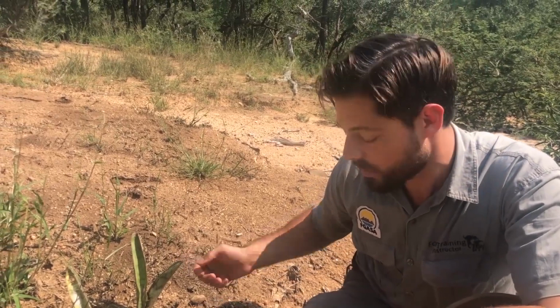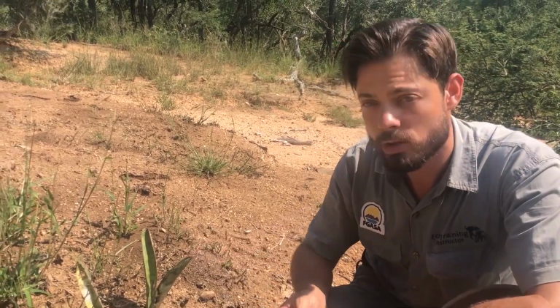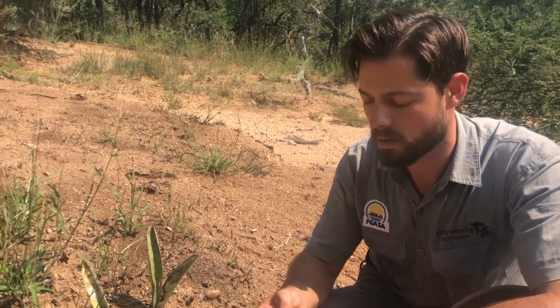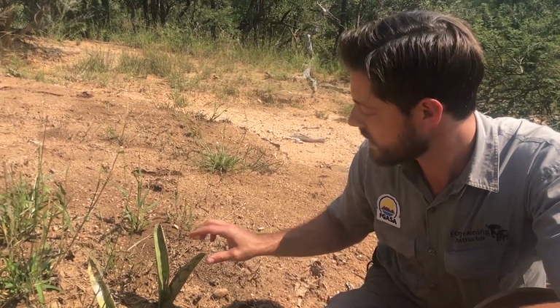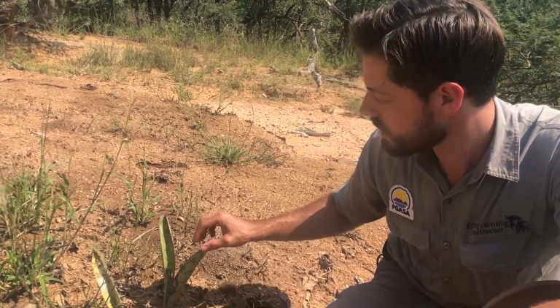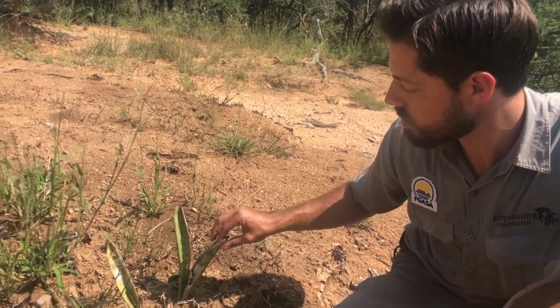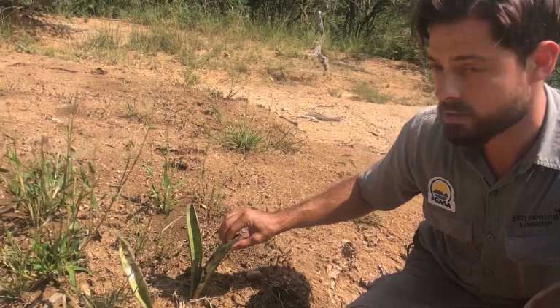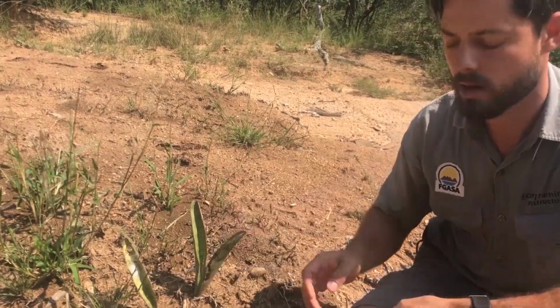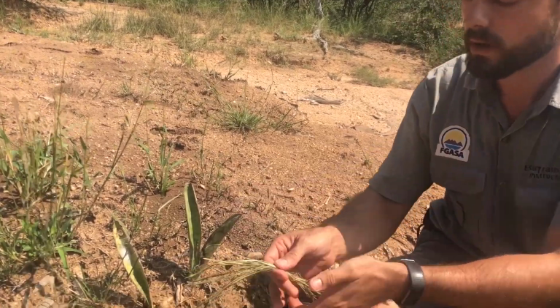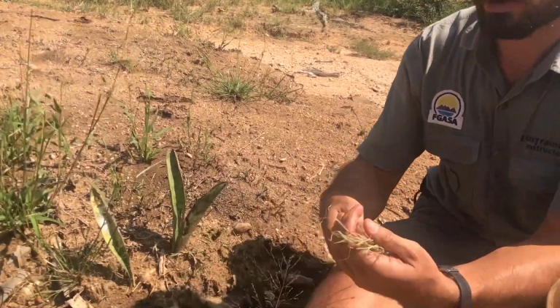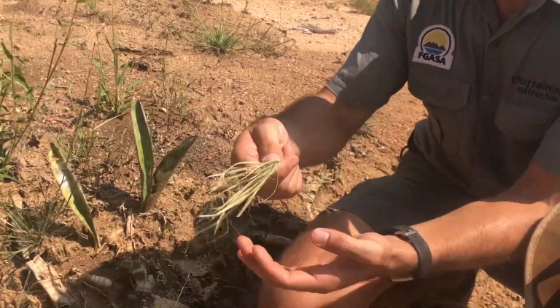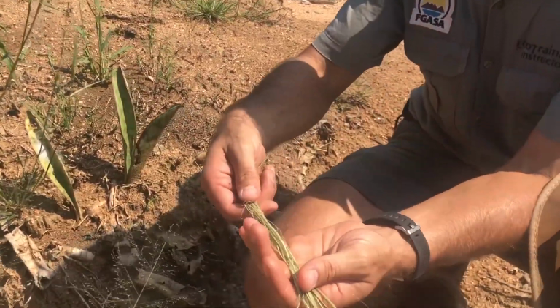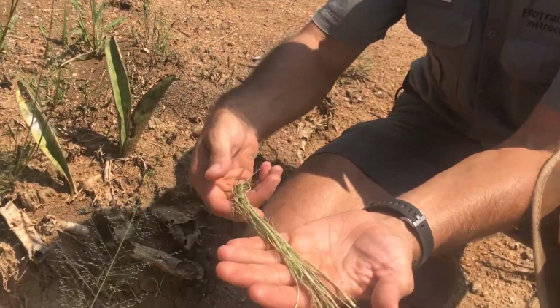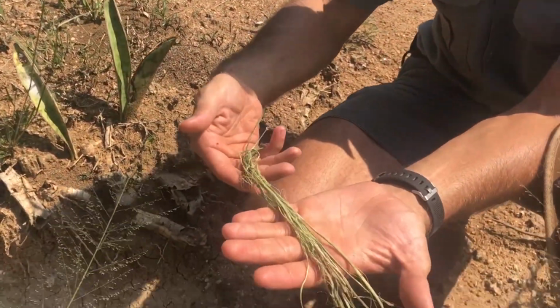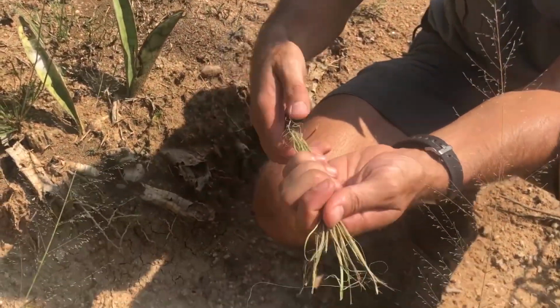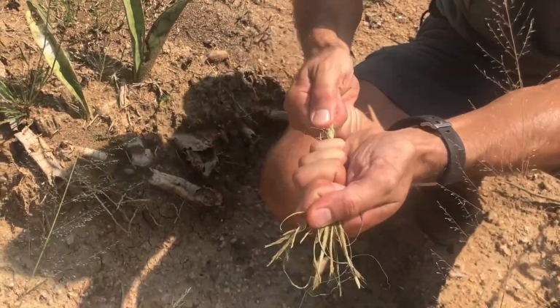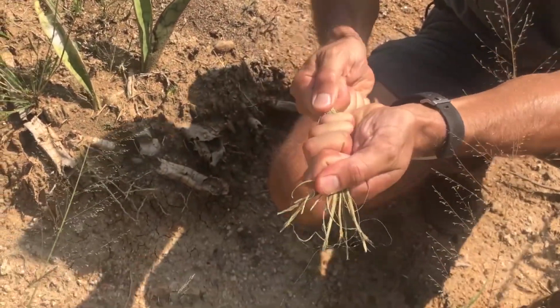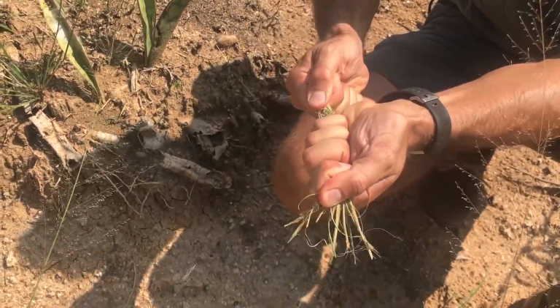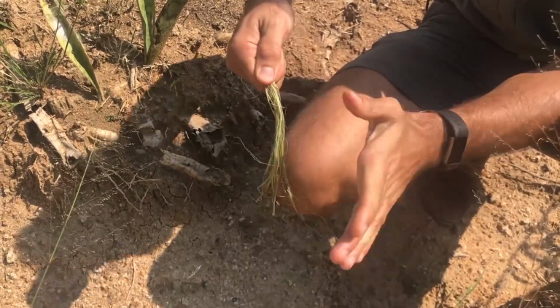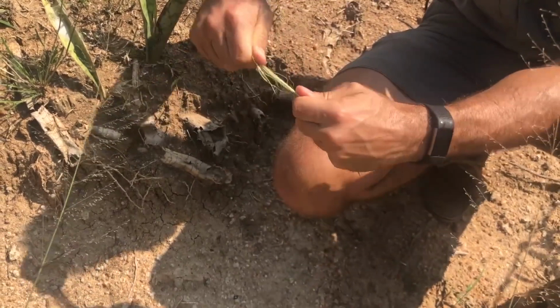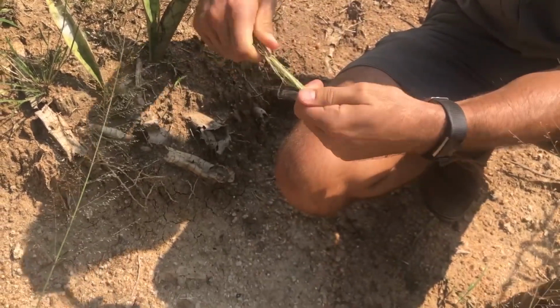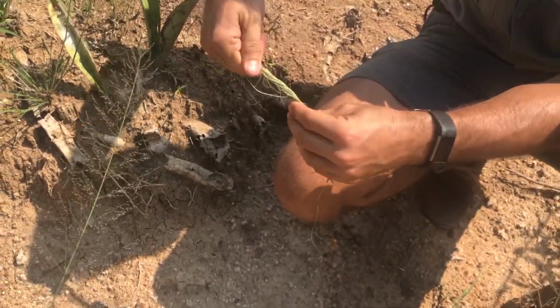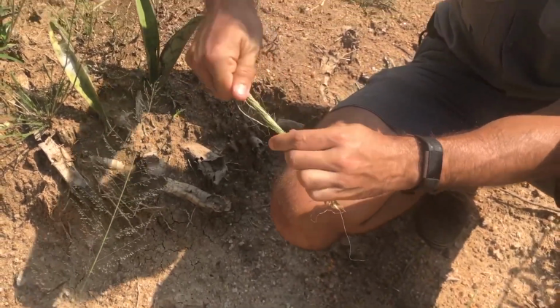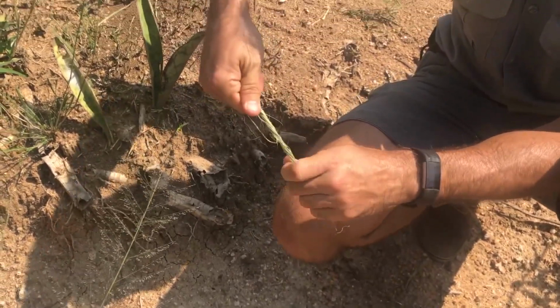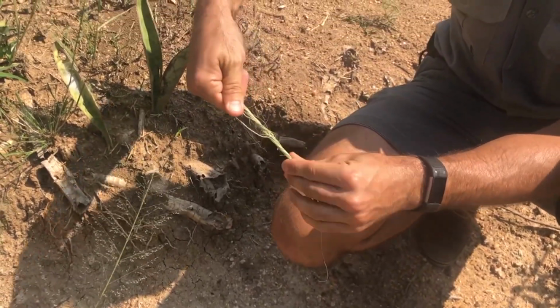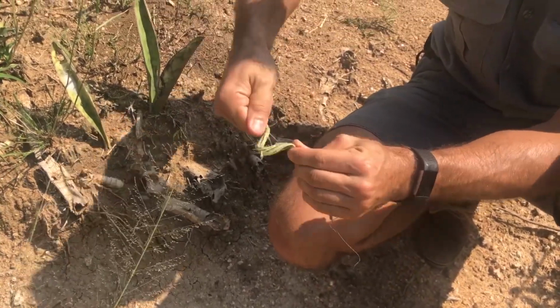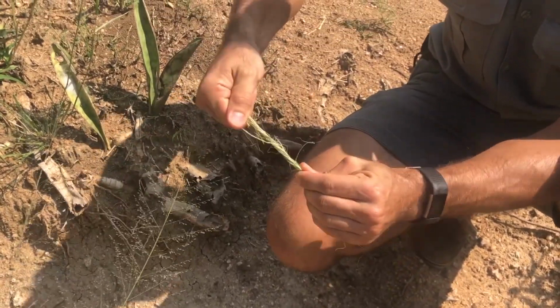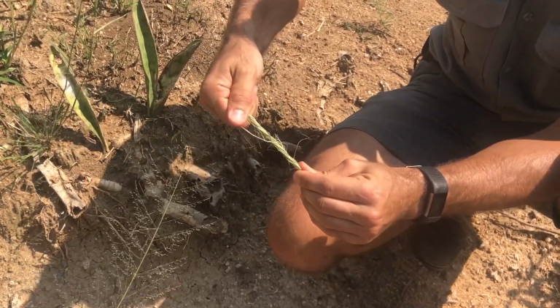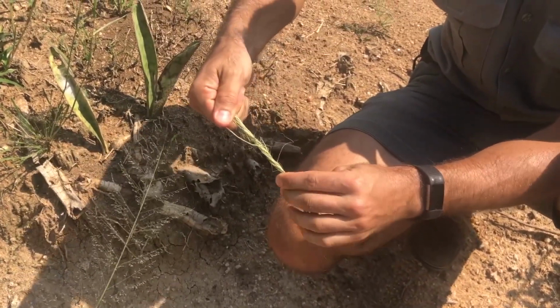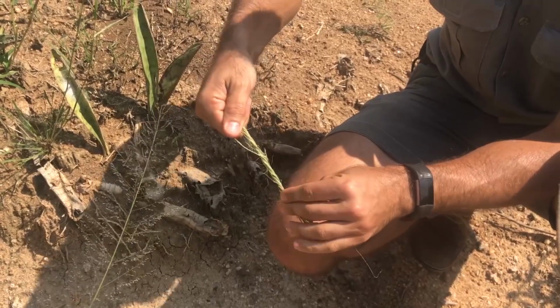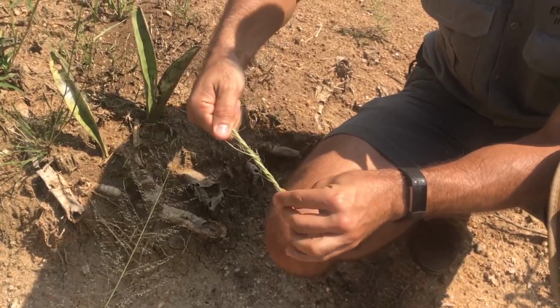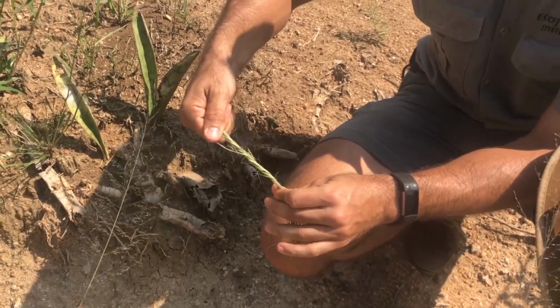We can also use this plant's leaves — if you strip the outside part off and dry the fibers, you can make a wonderful rope. It's really, really strong. All you need to do is twist and braid them and you've got a rope that can pull anything you want.